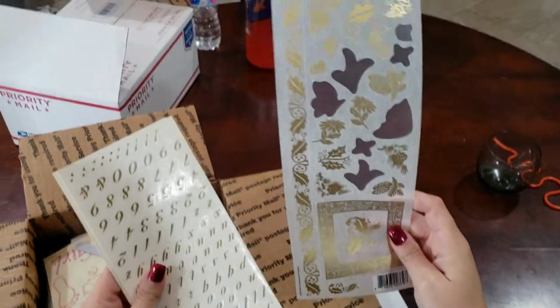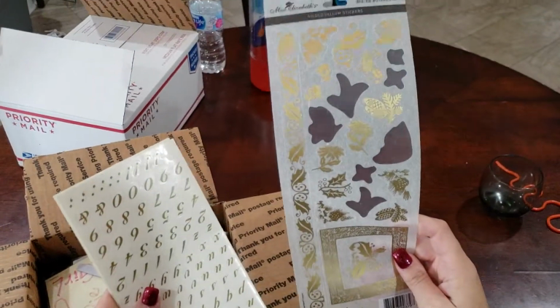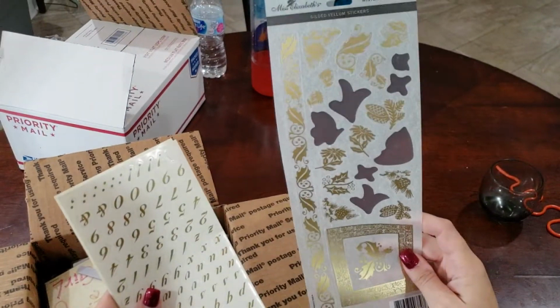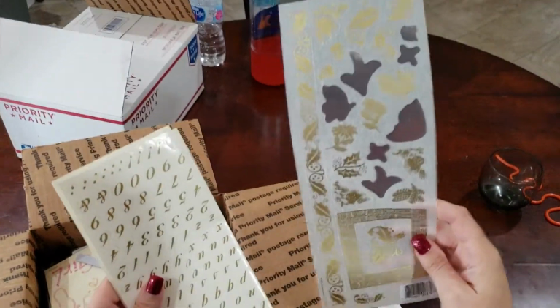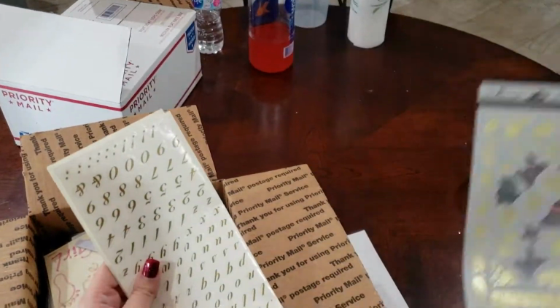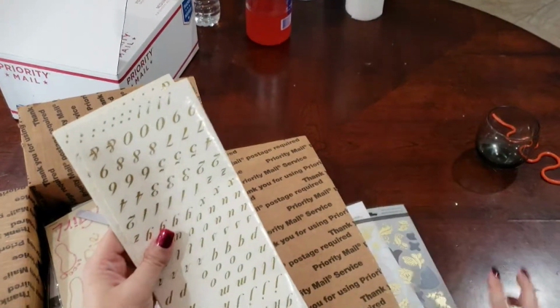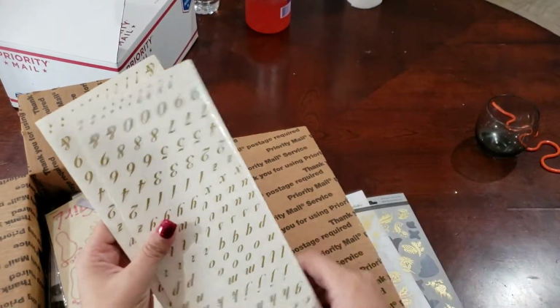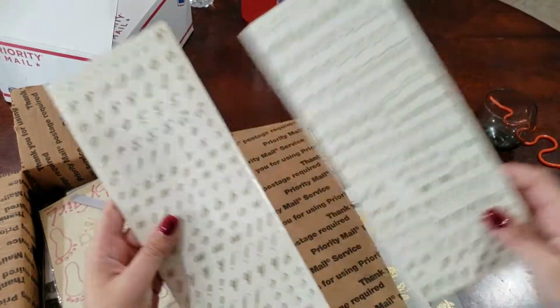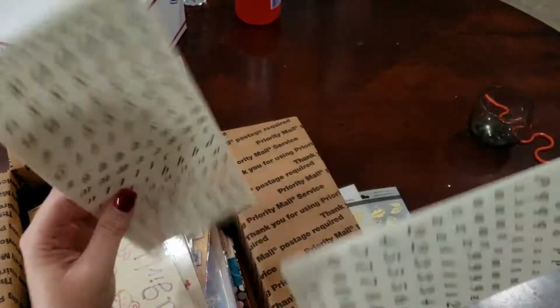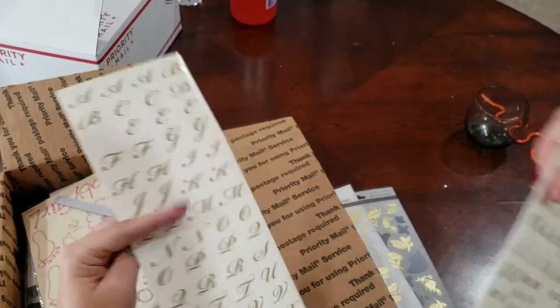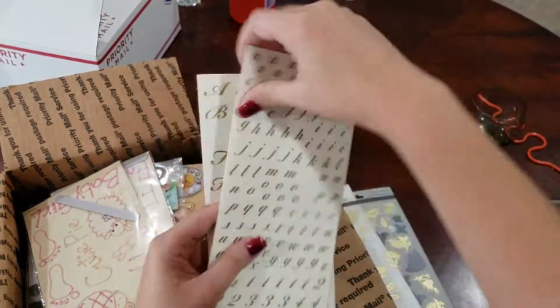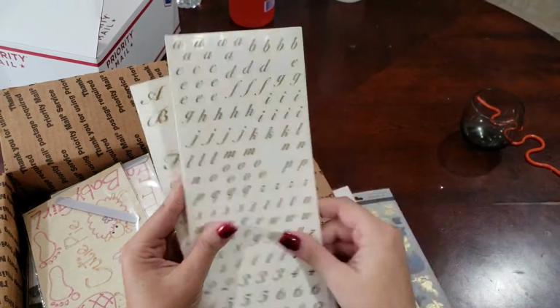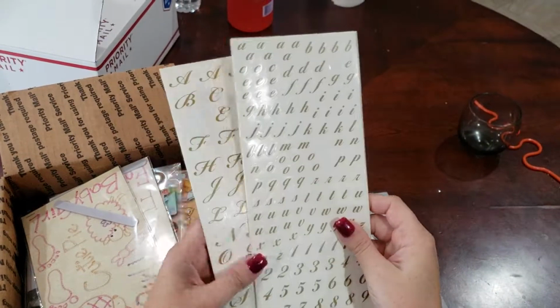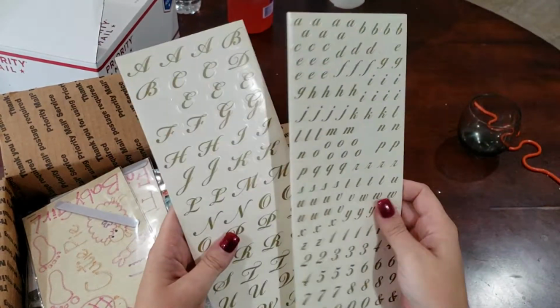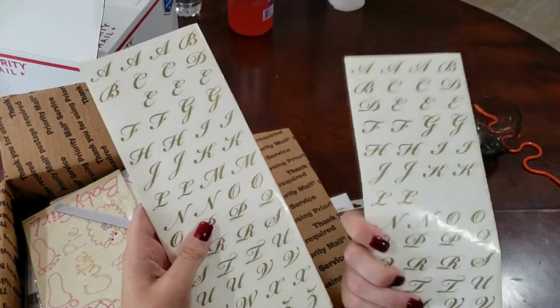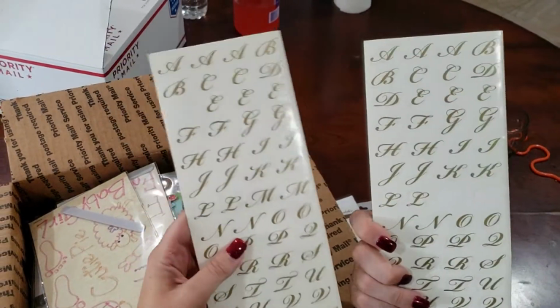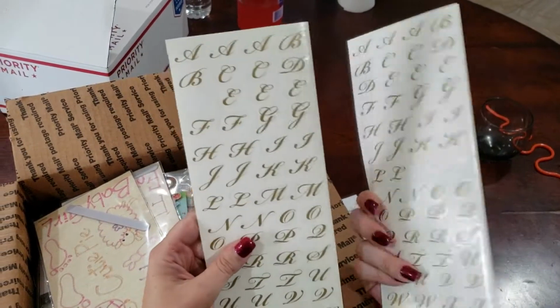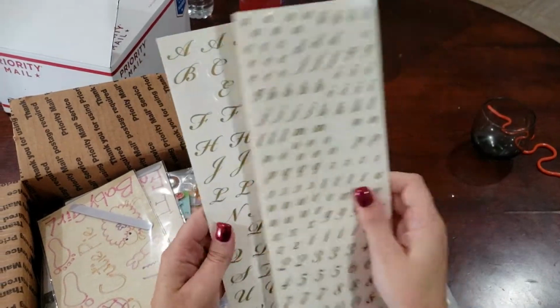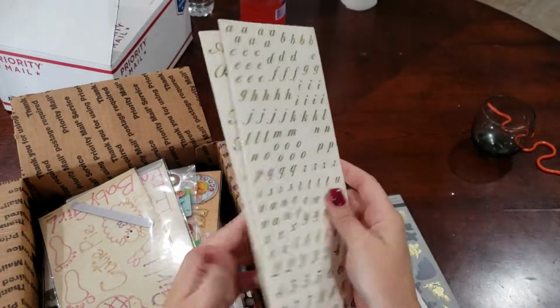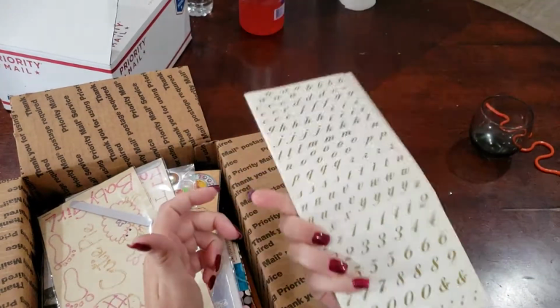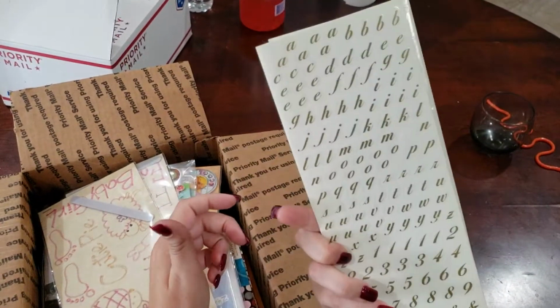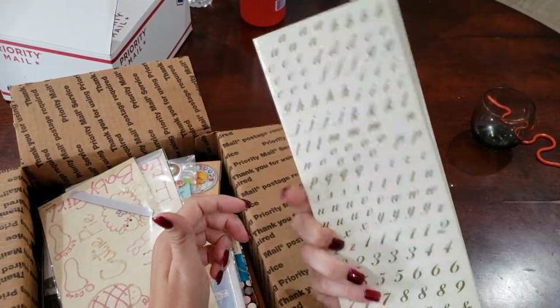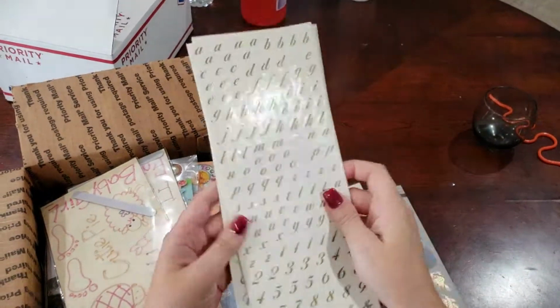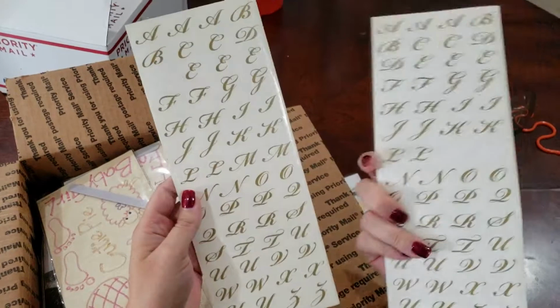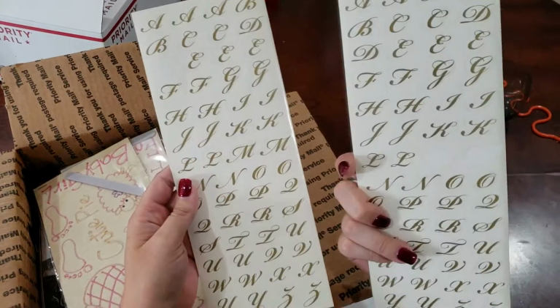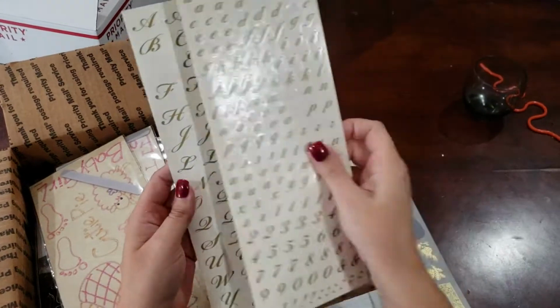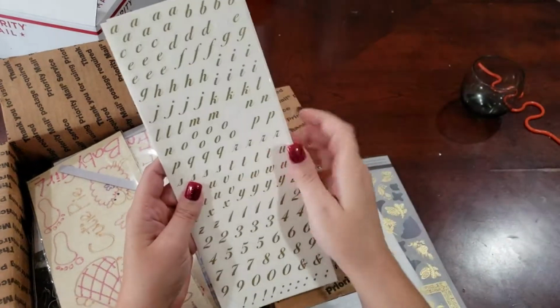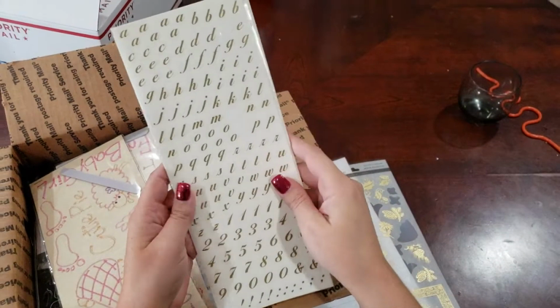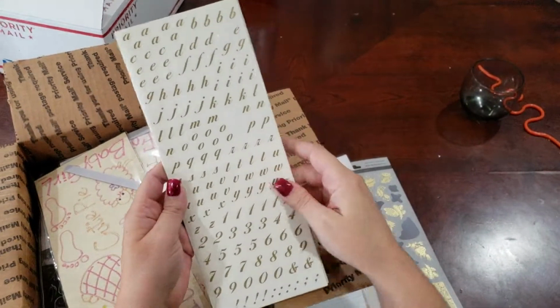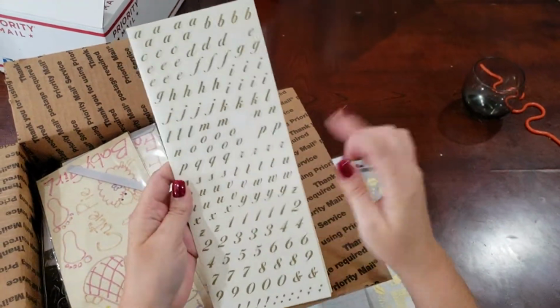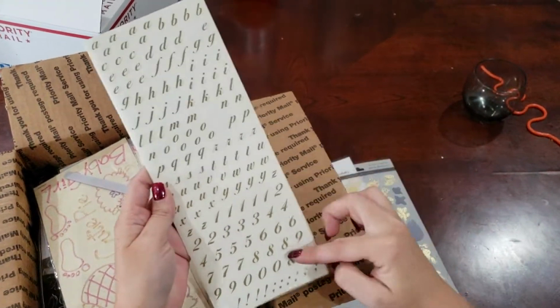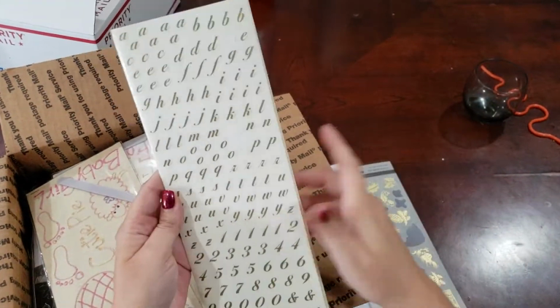Some of them are missing. And then we've got some gold letters here, uppercase and lowercase. Again, a couple of them are missing, but most are intact. And that's letters and numbers.